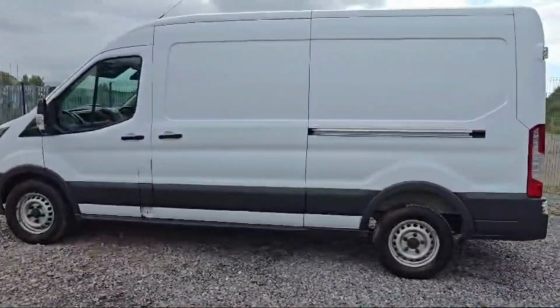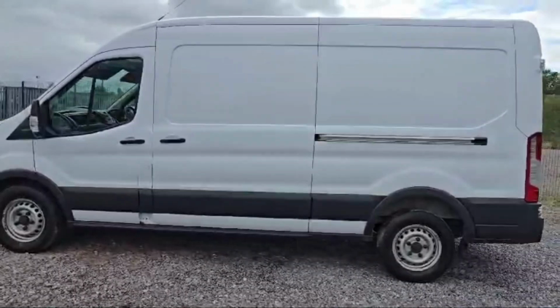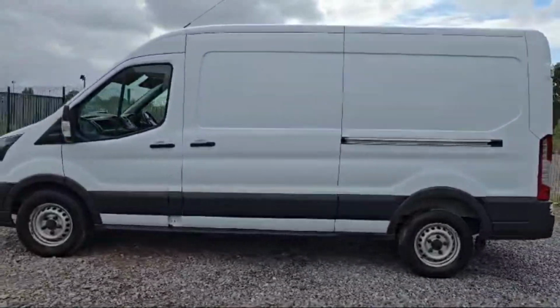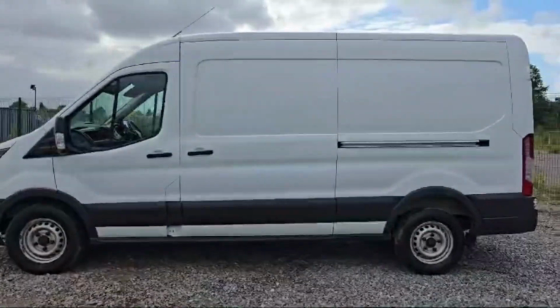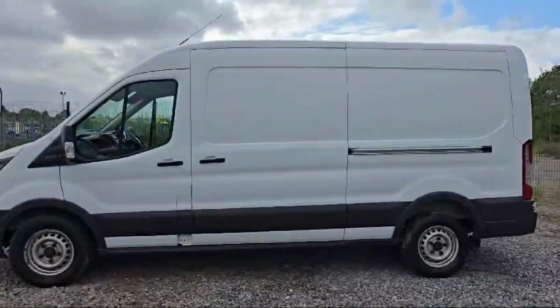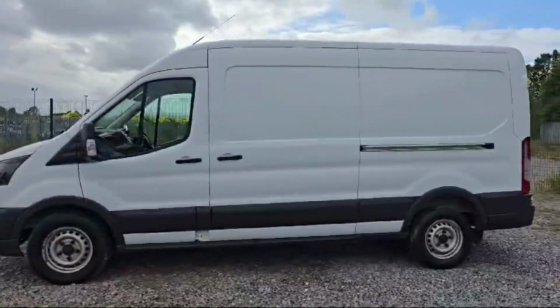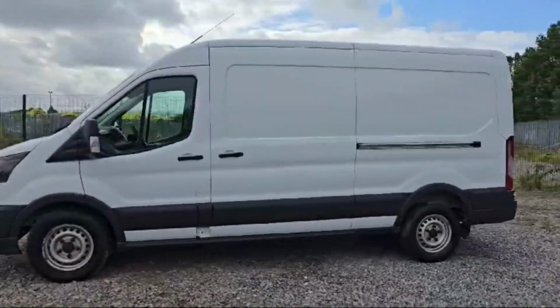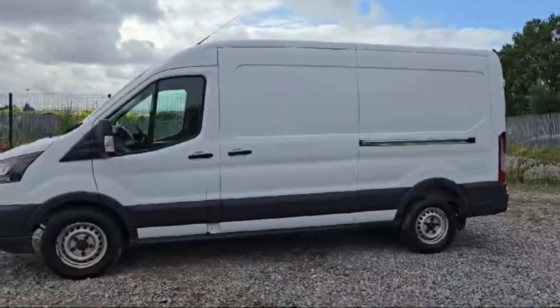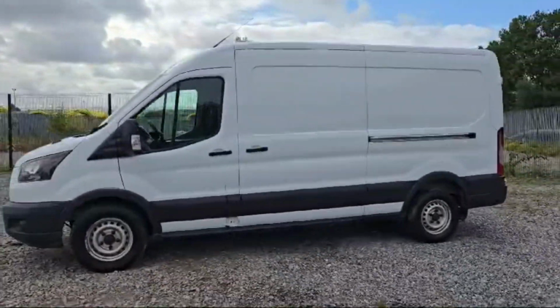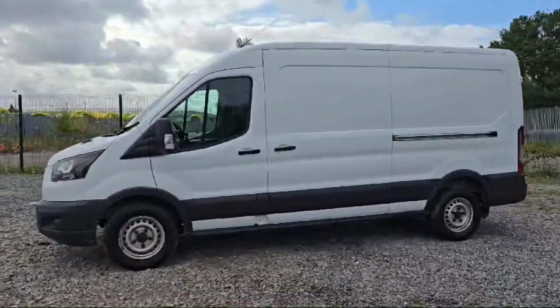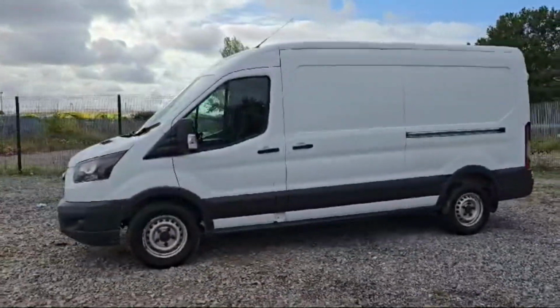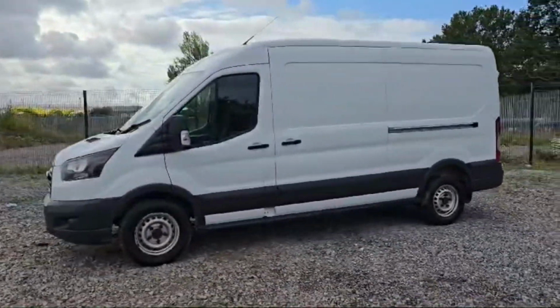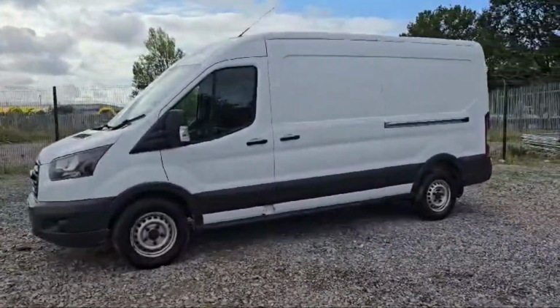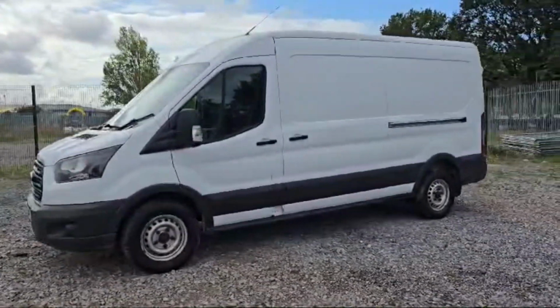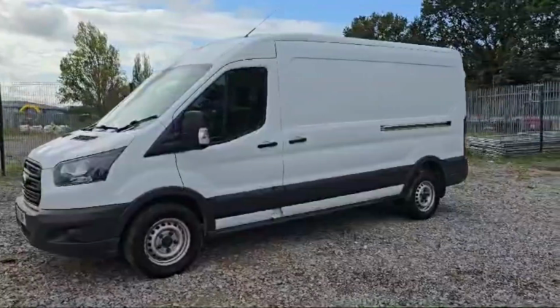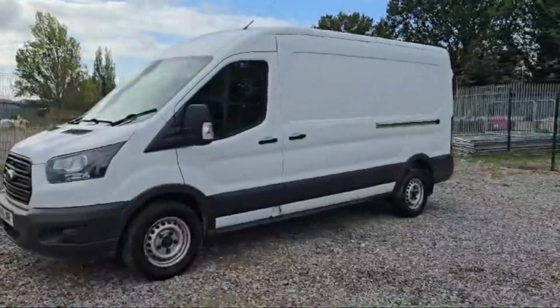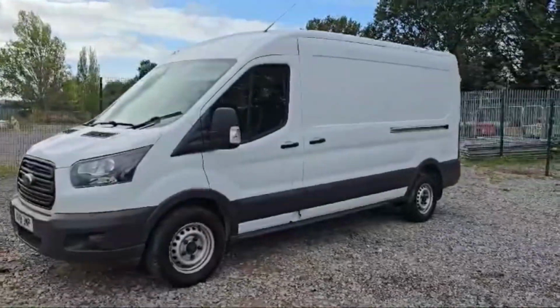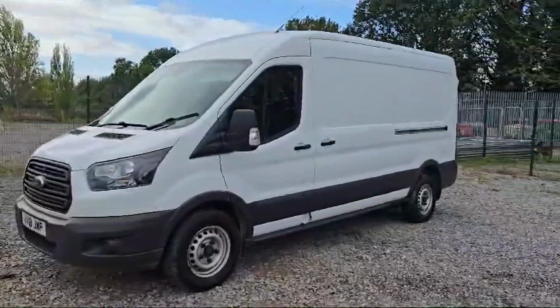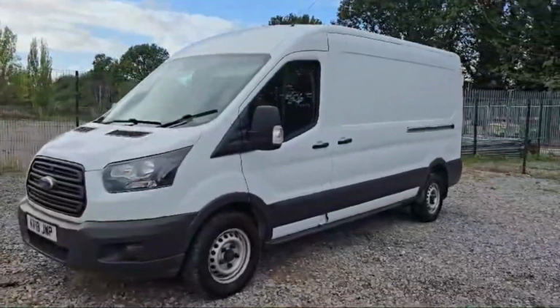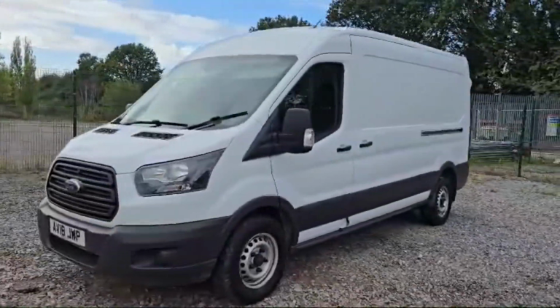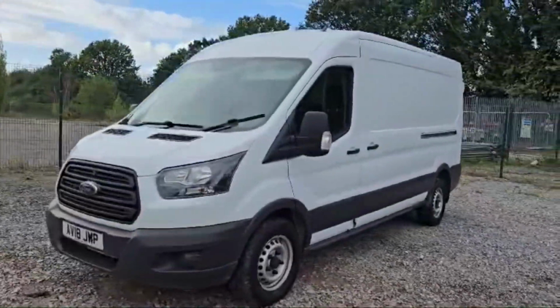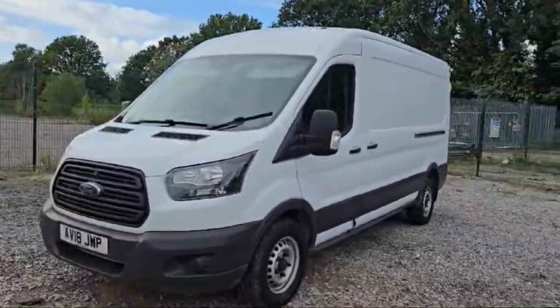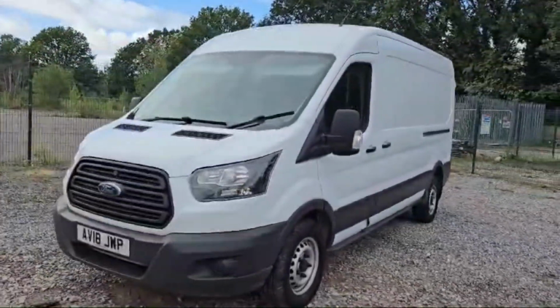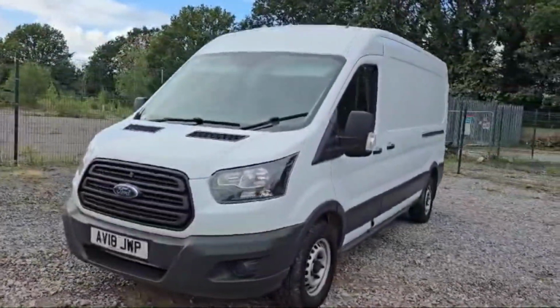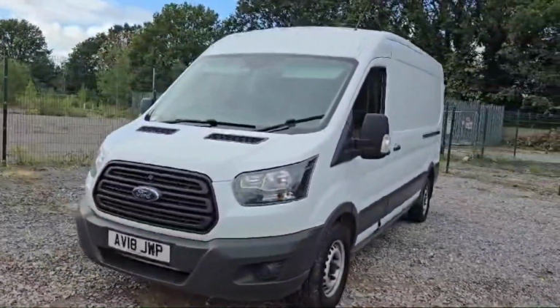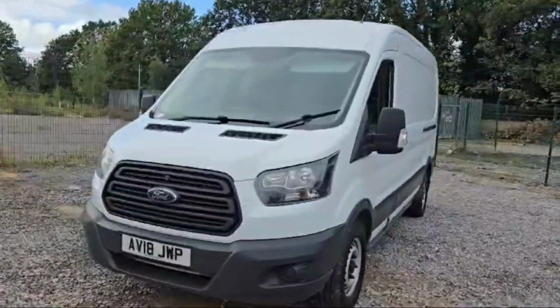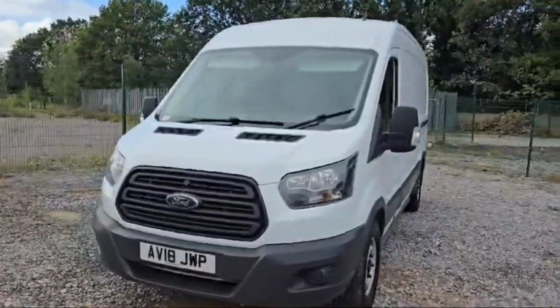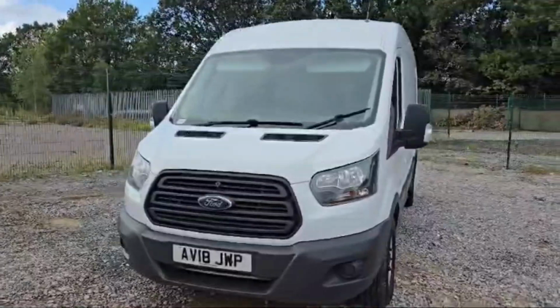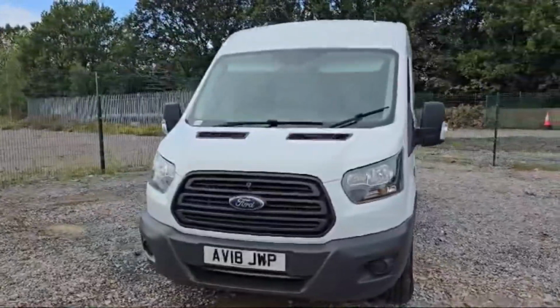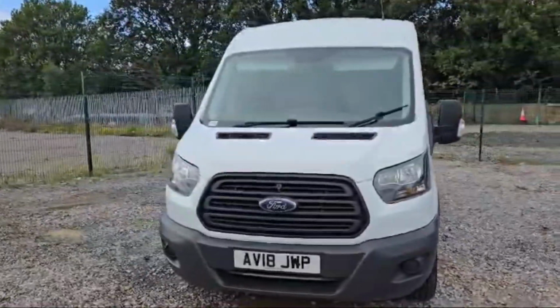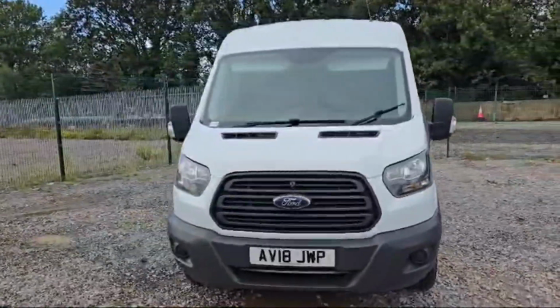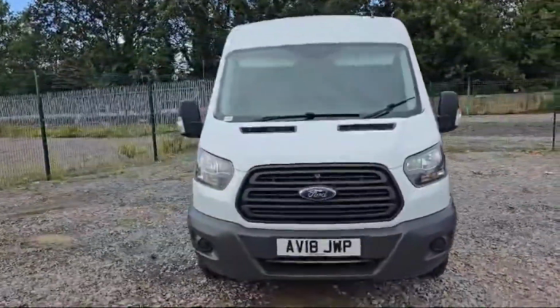Don't forget to explore the website of The Car Traders — the website link will be in the description box: www.thecartraders.co.uk. All the vehicles are updated on the website, so you will find all the vehicles there on the website's page.